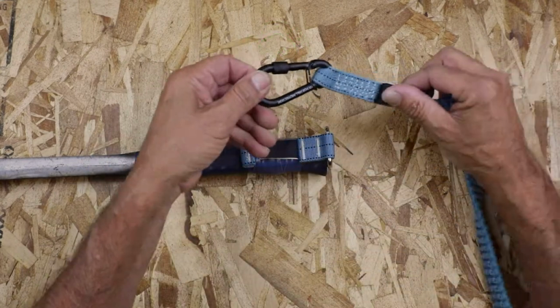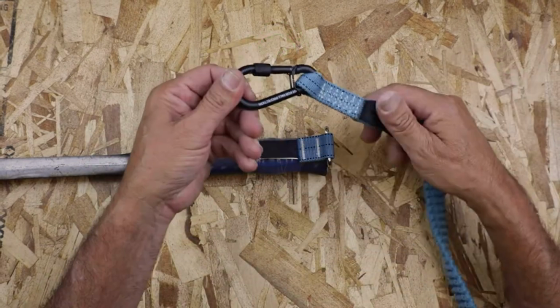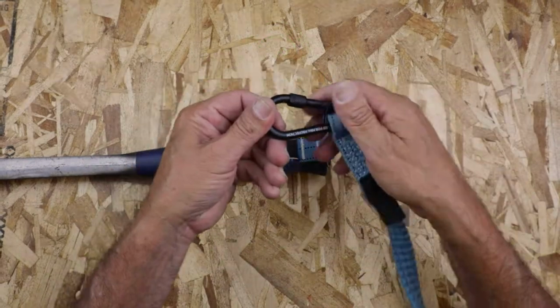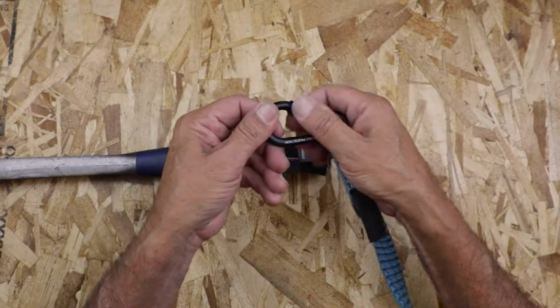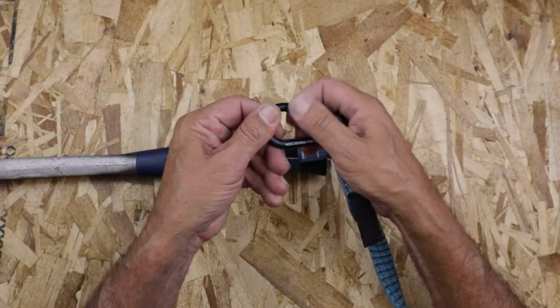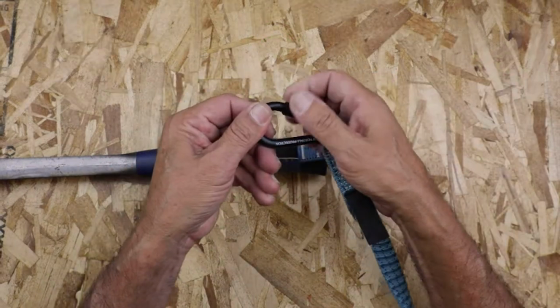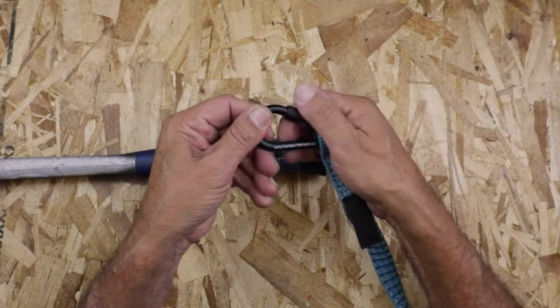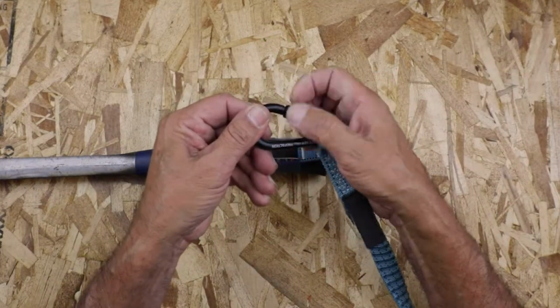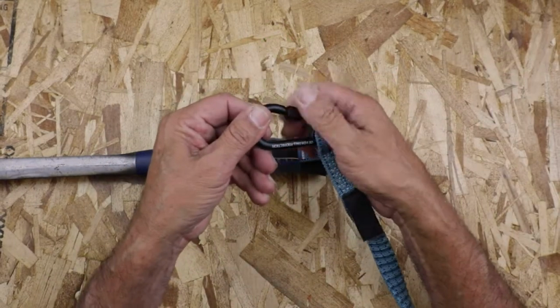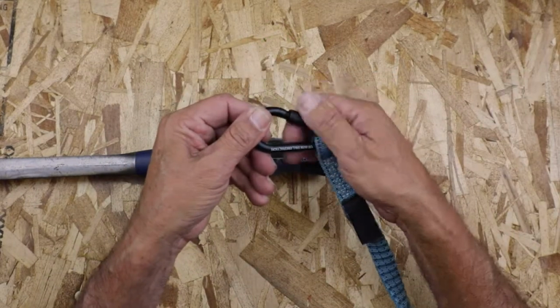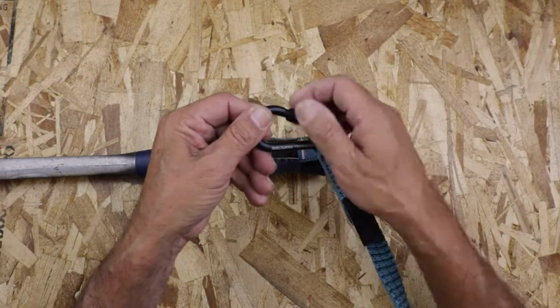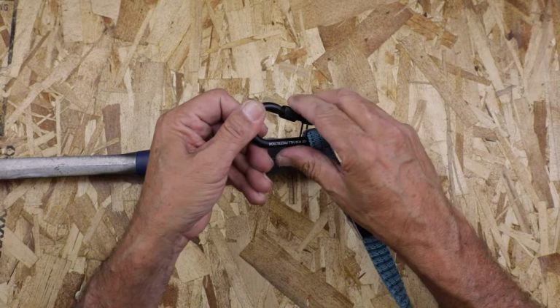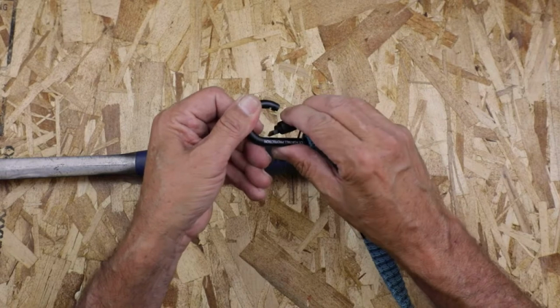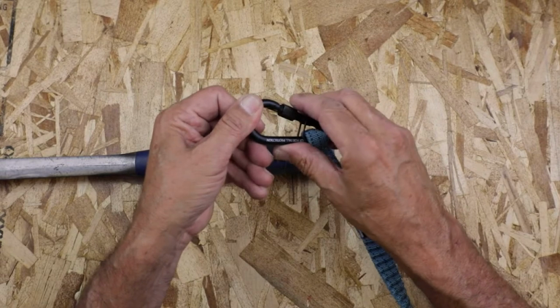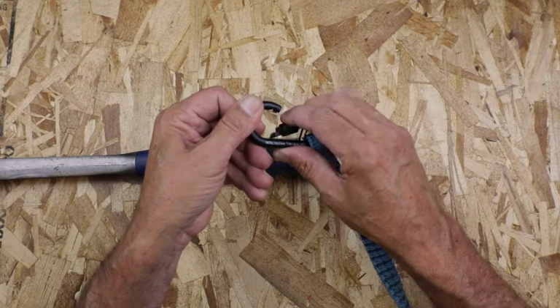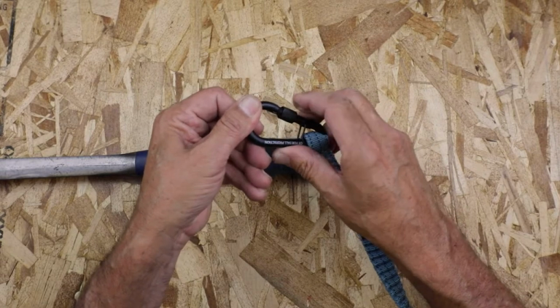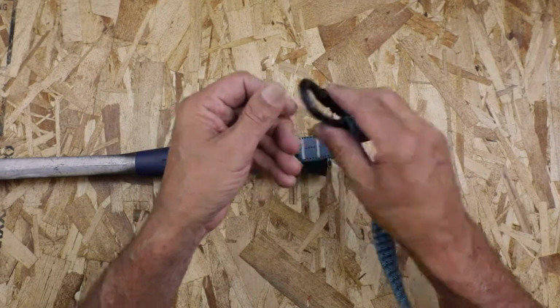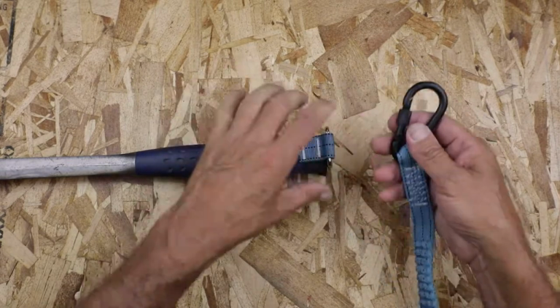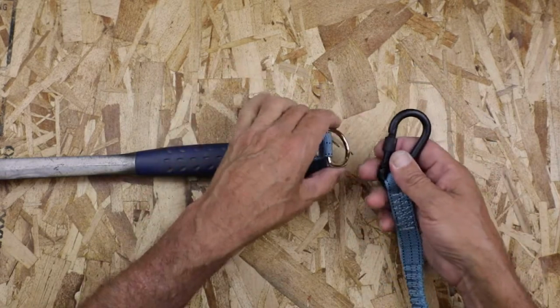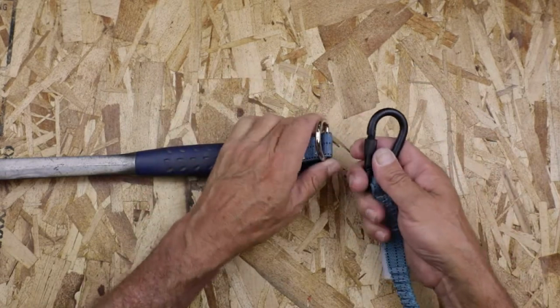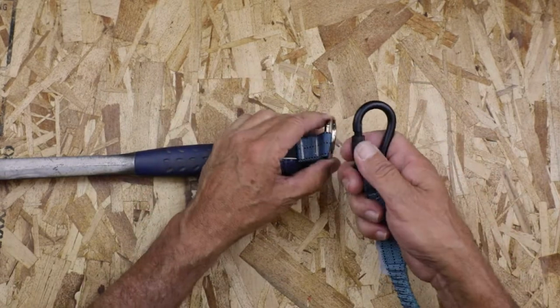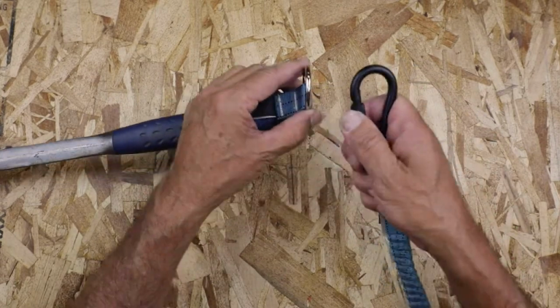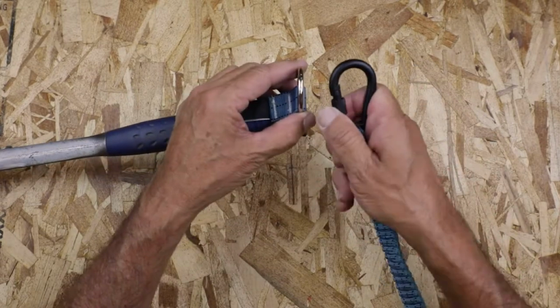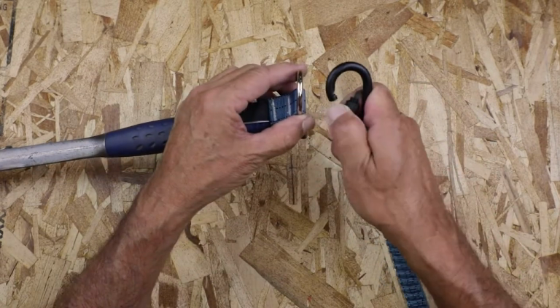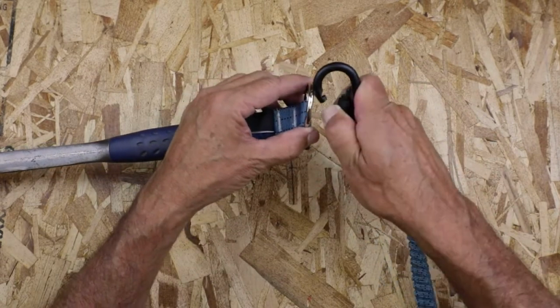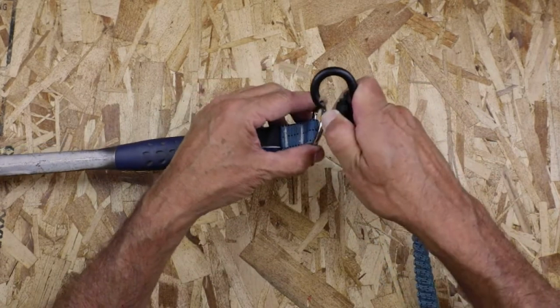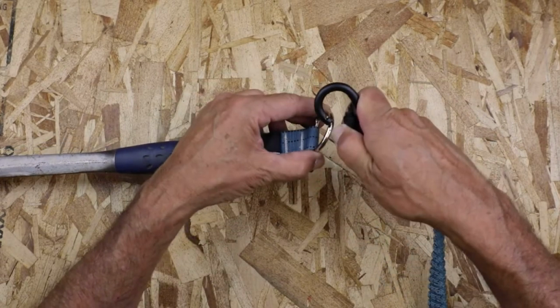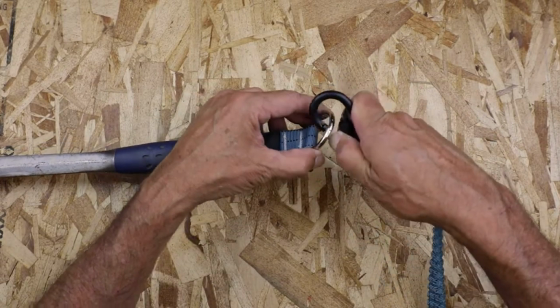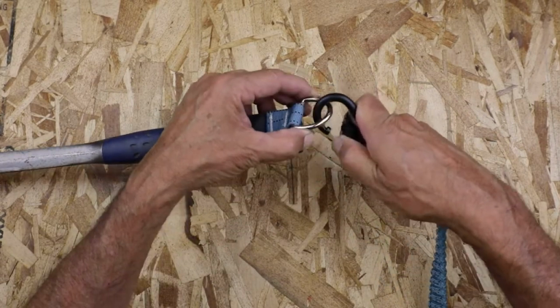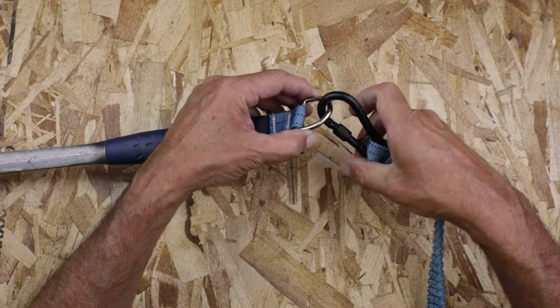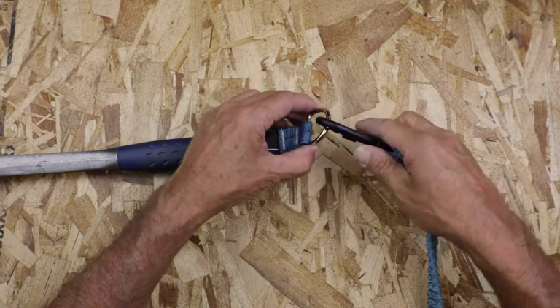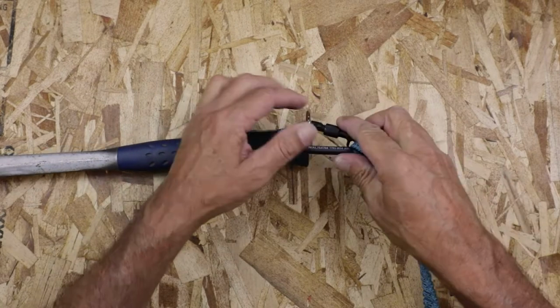Now connect your FallTek for Tools tether to your tool. Test to ensure a secure connection and then connect the other end of the tether to your harness, tool belt, or structure.